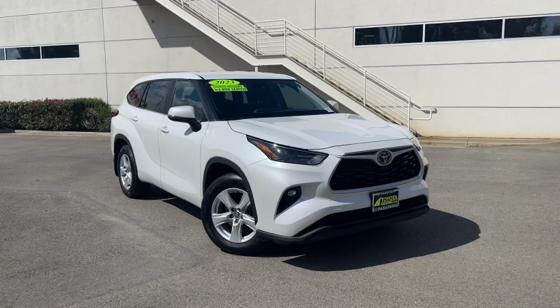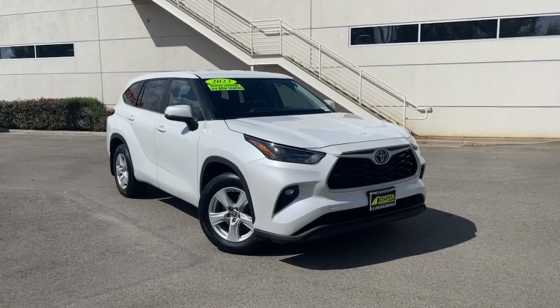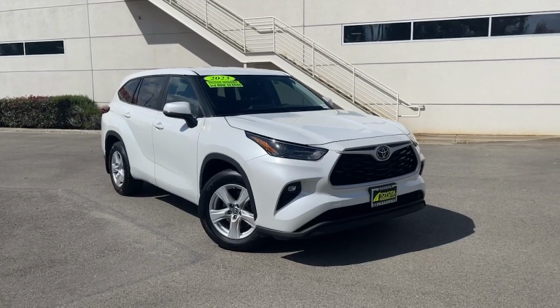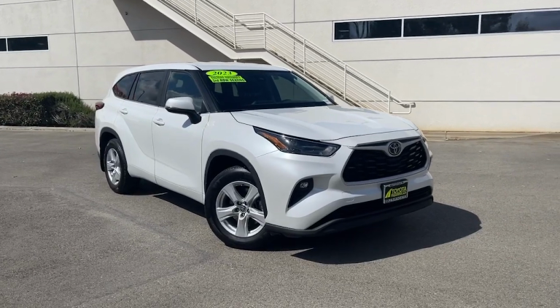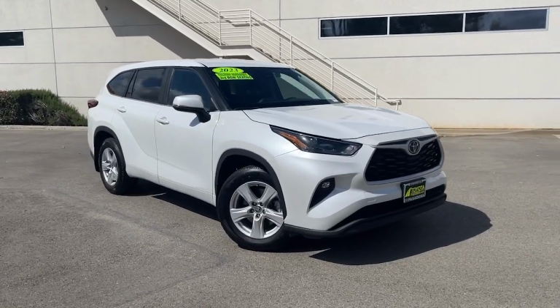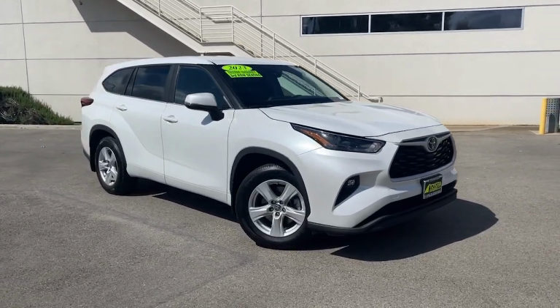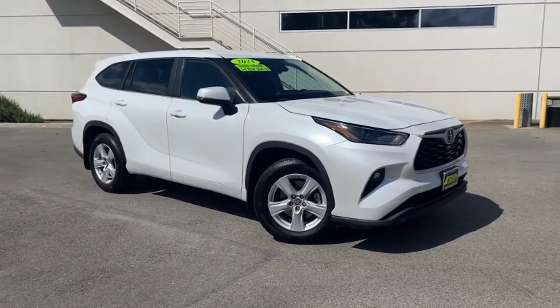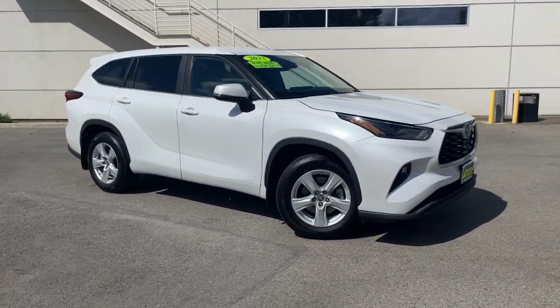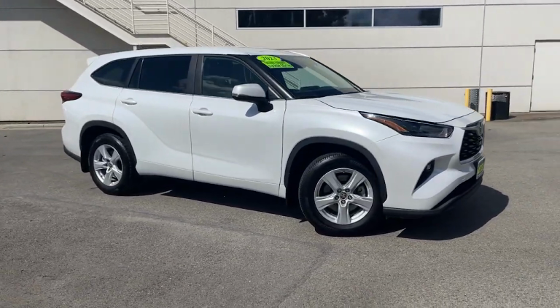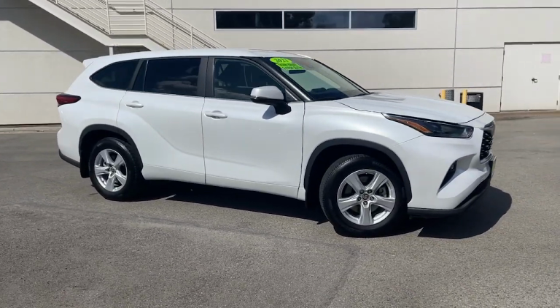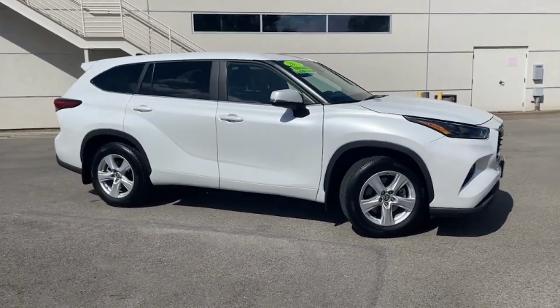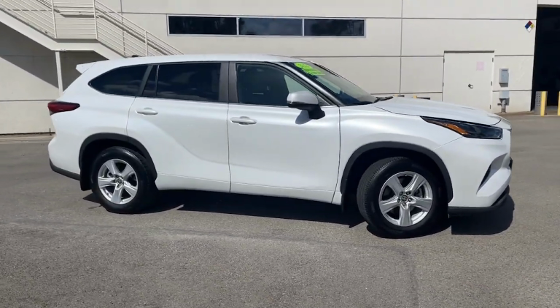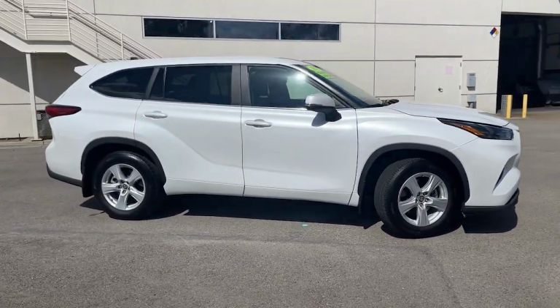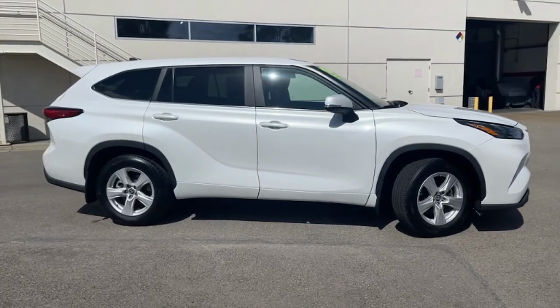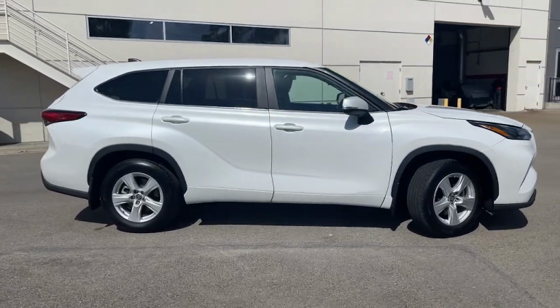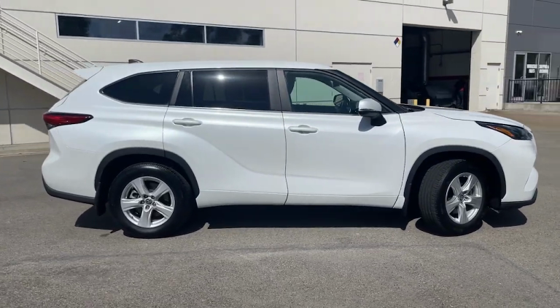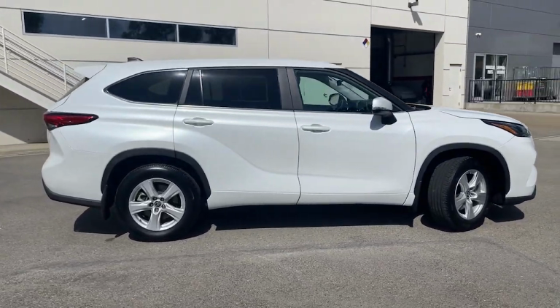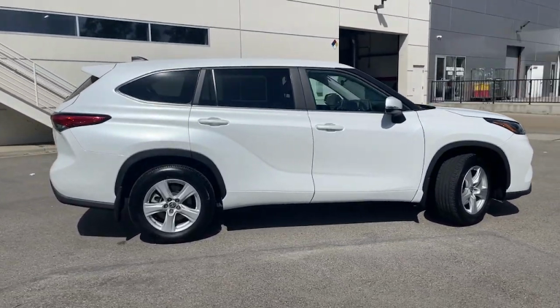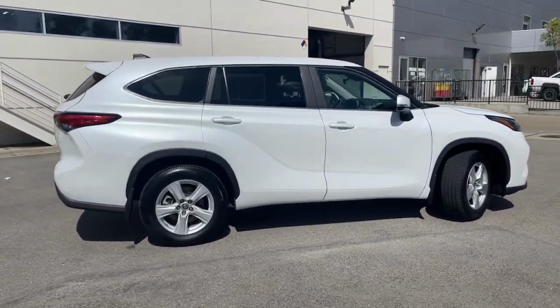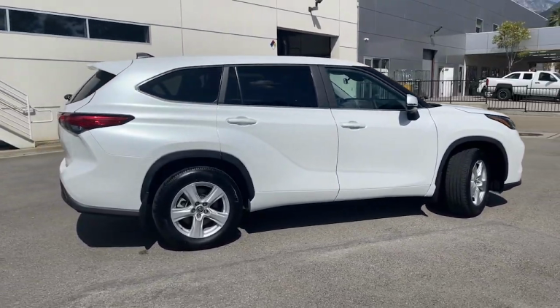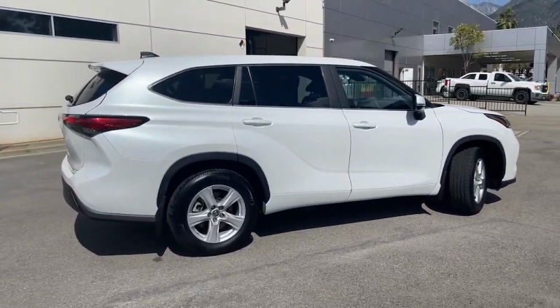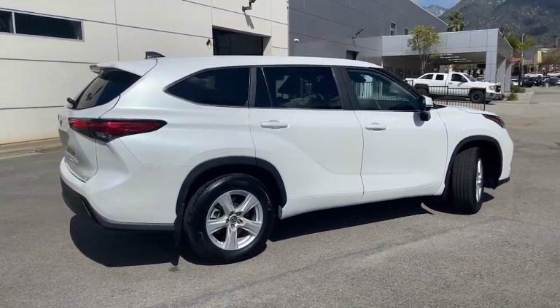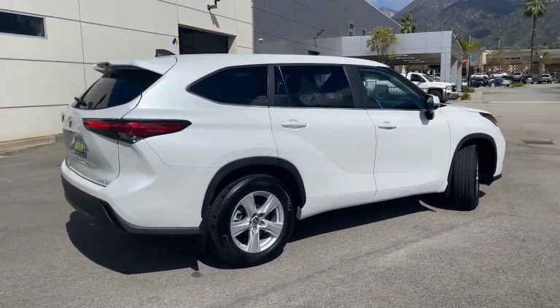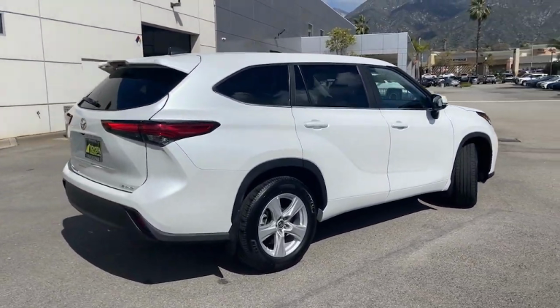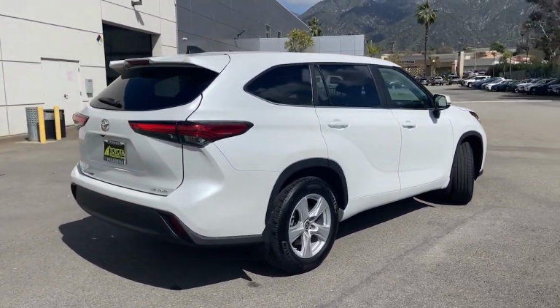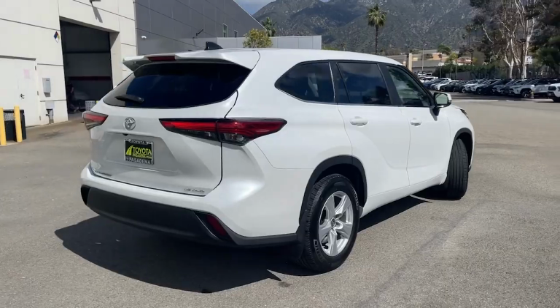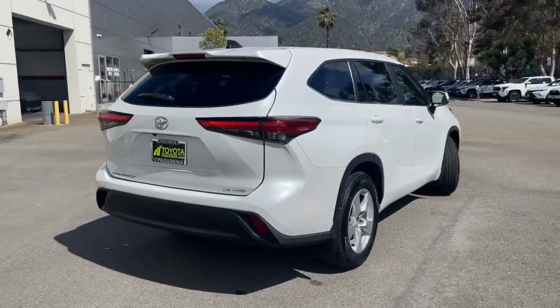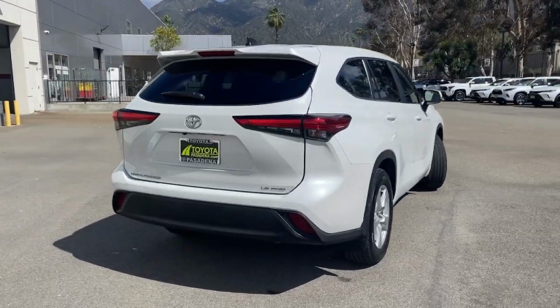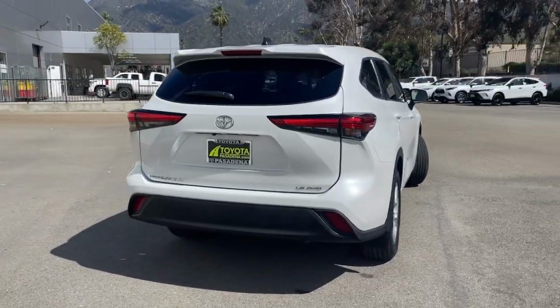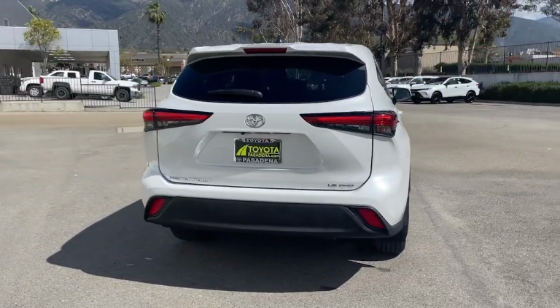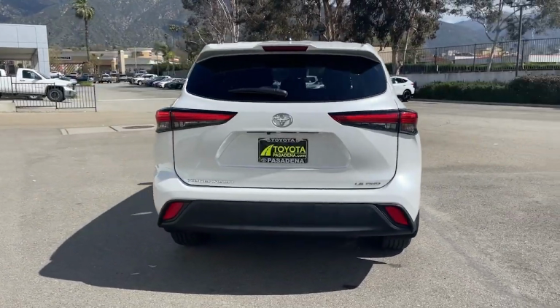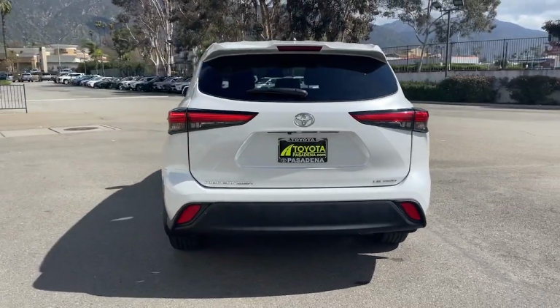This could be the car for you. The 2023 Toyota Highlander. With less than 35,000 miles on it, from daily drives to epic road trips, this Highlander has you covered.